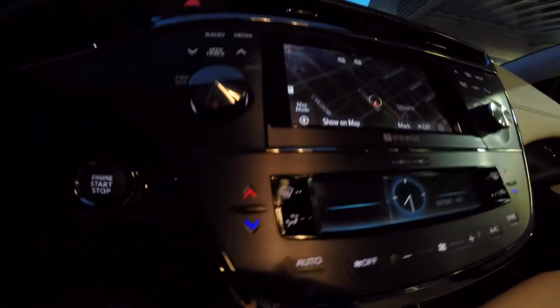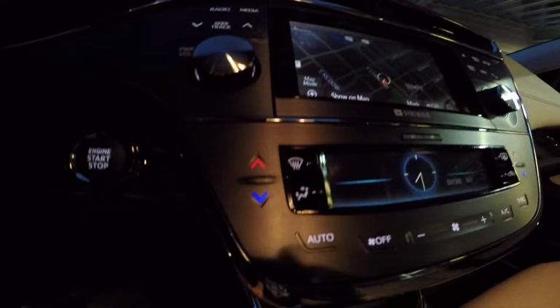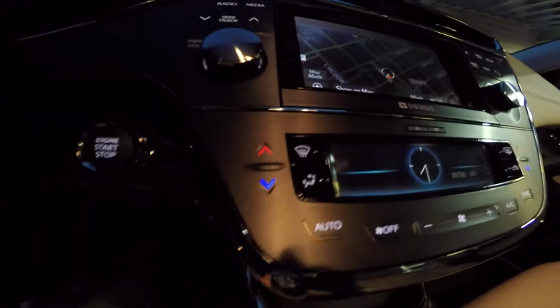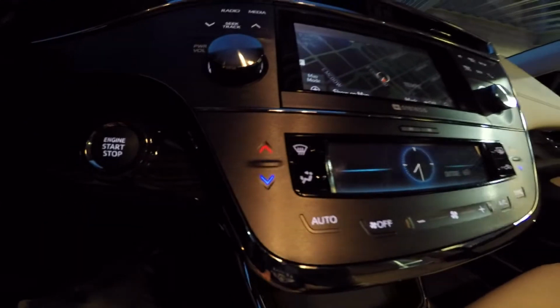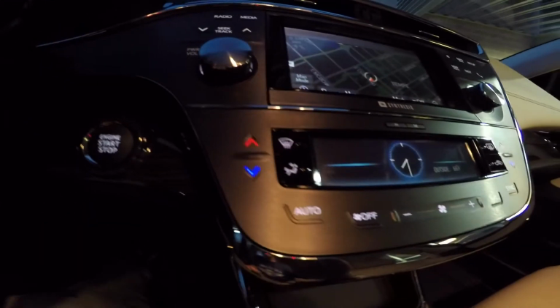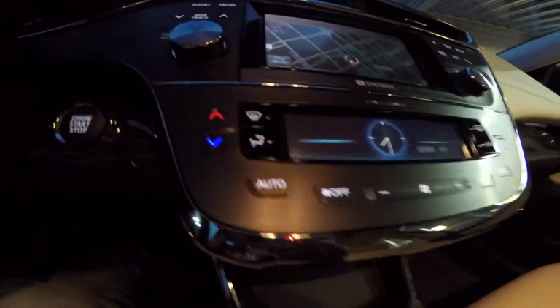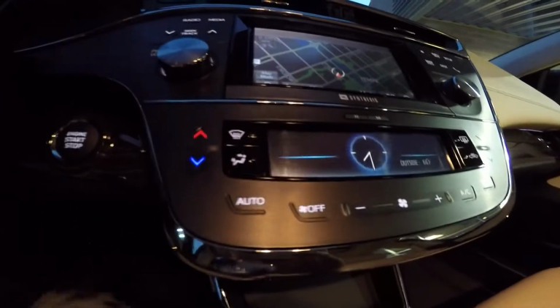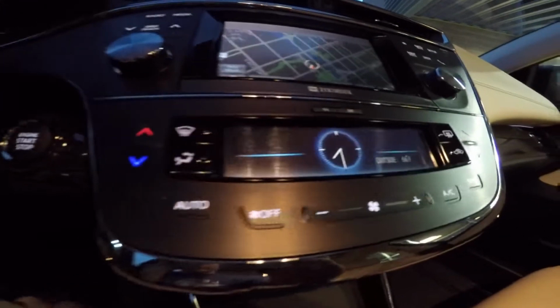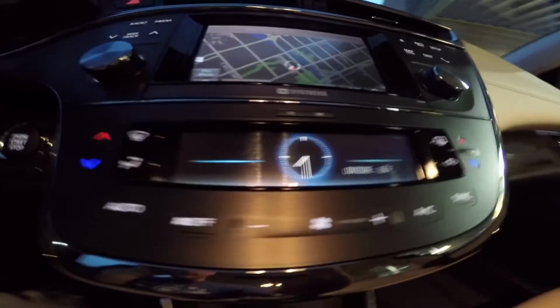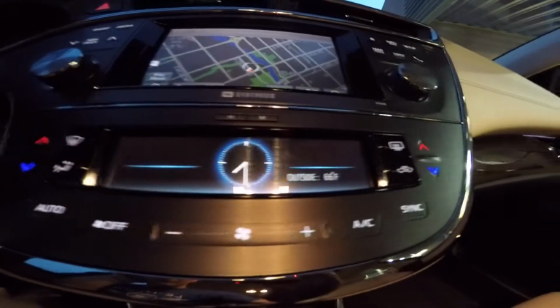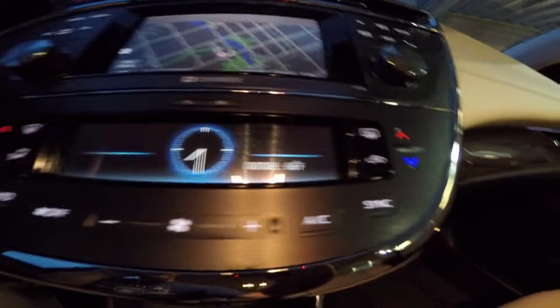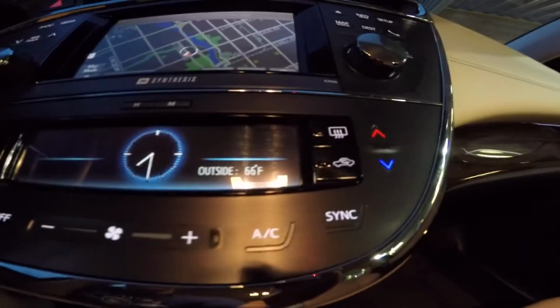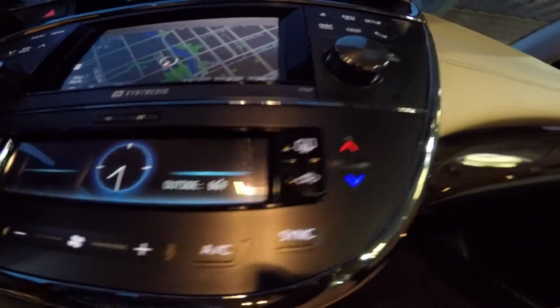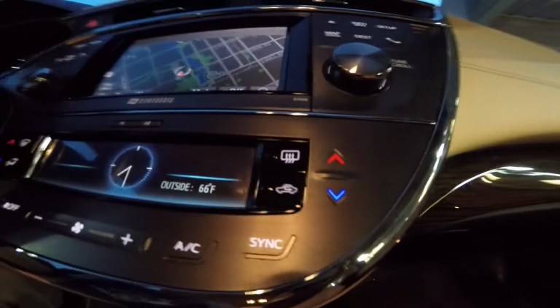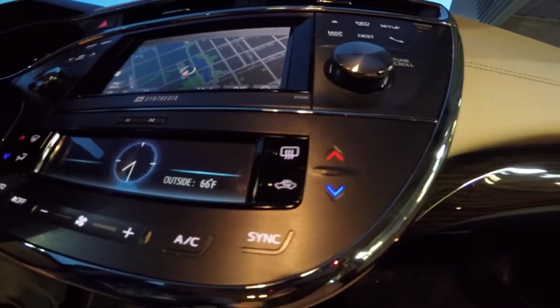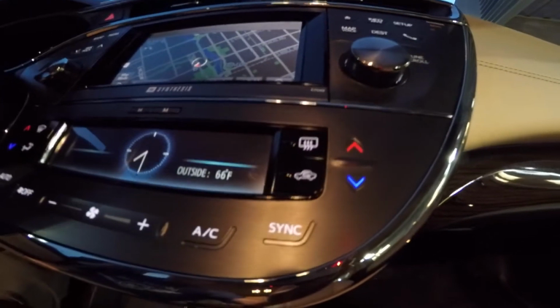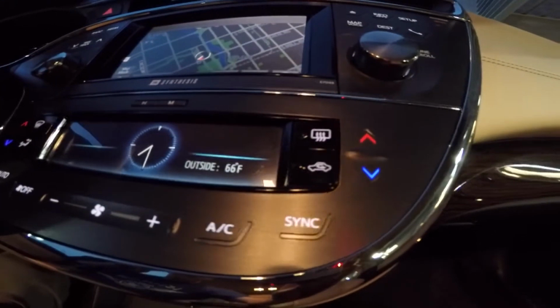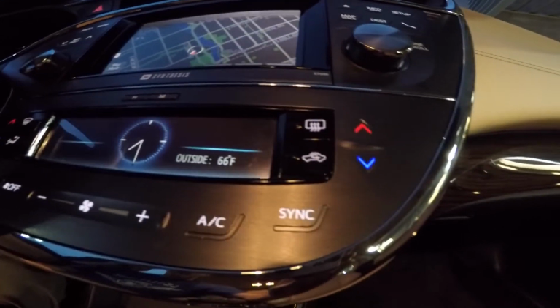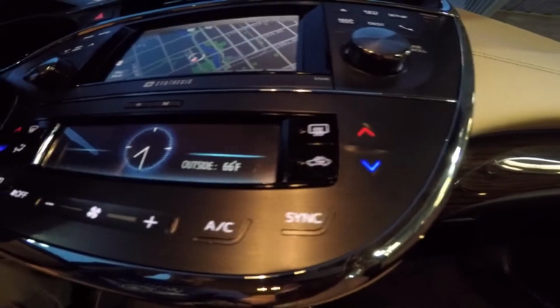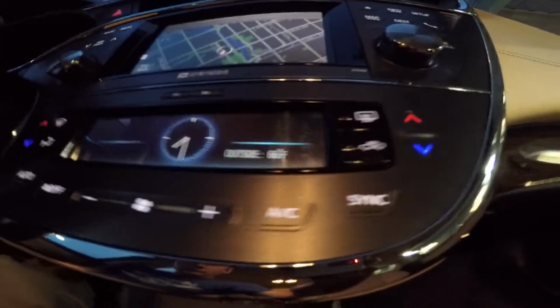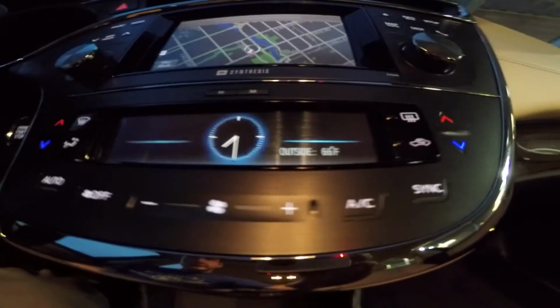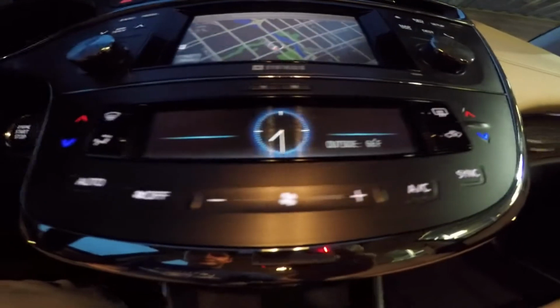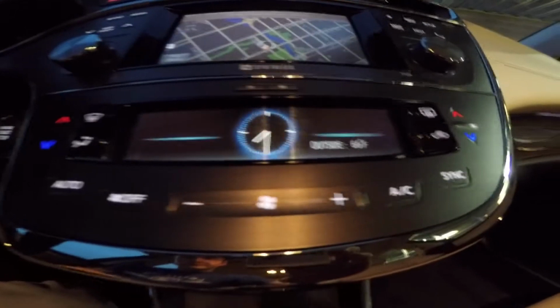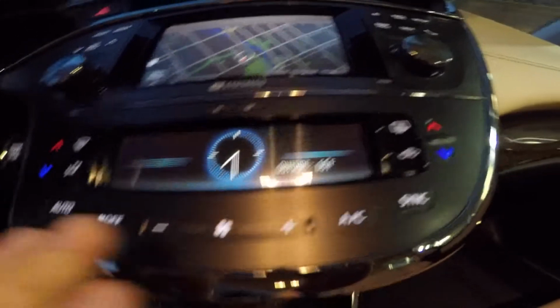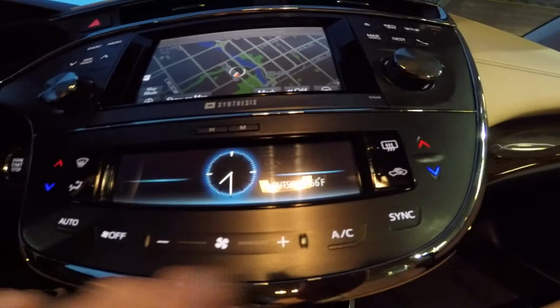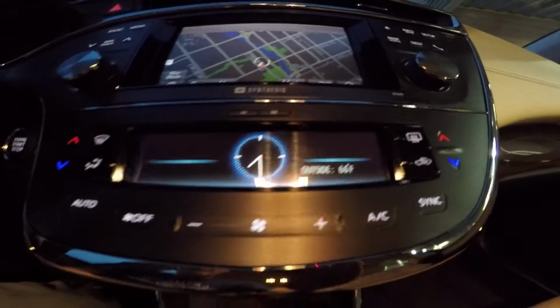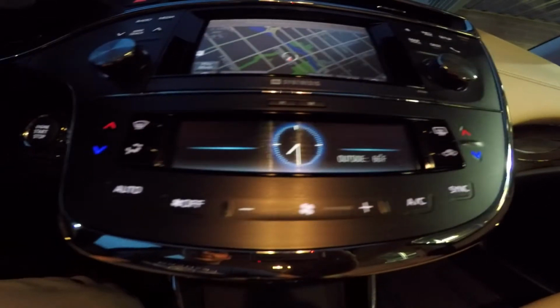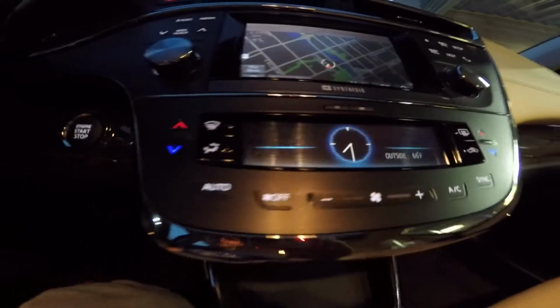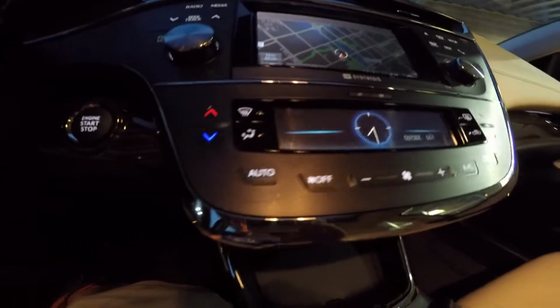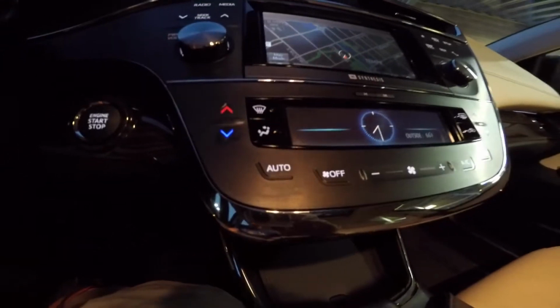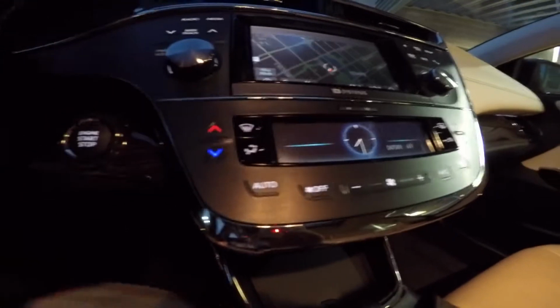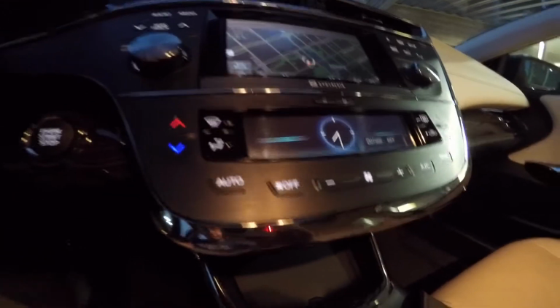Down here is the climate control, which is very nice. It's got dual zone climate control, with very fancy, sleek touchscreen buttons.